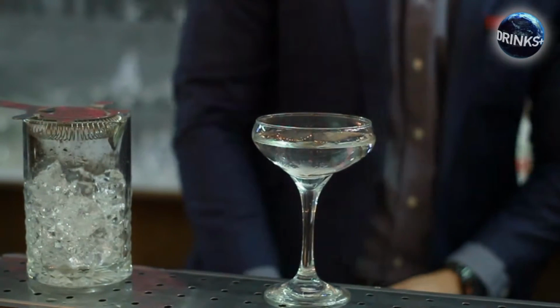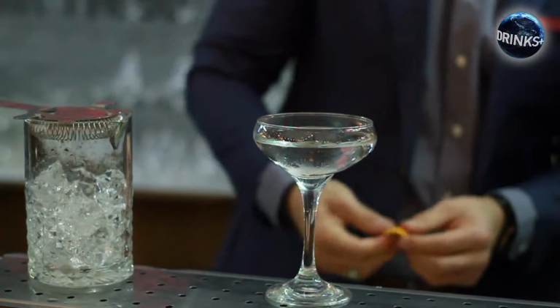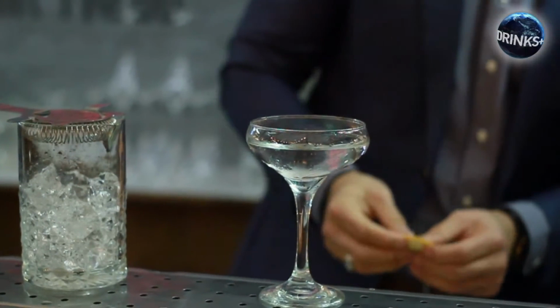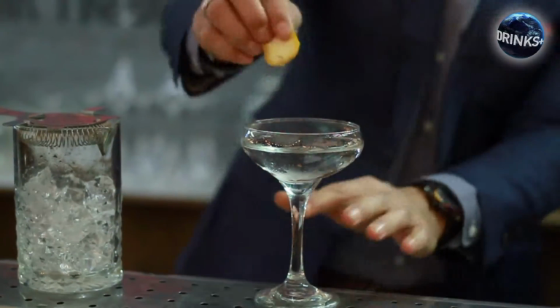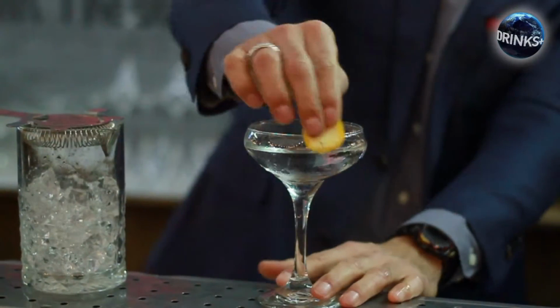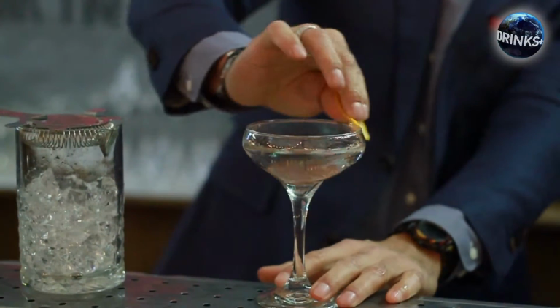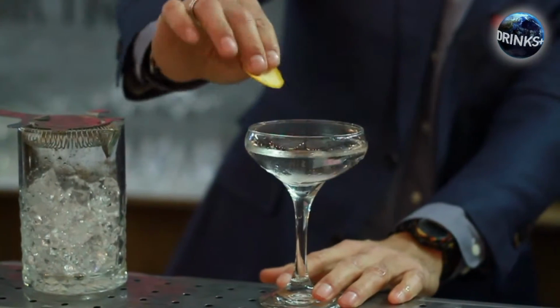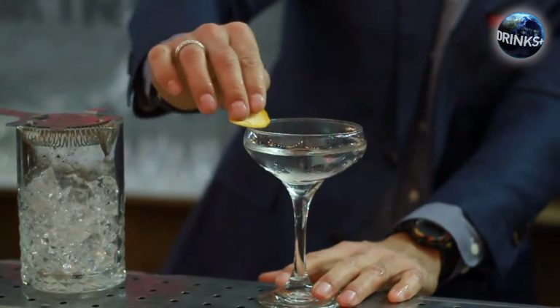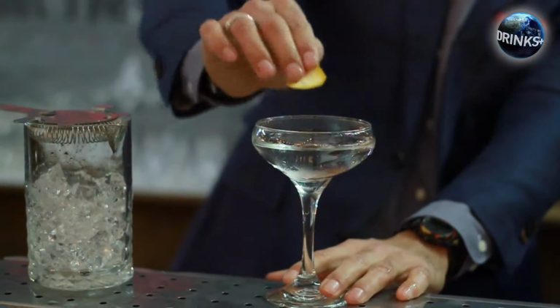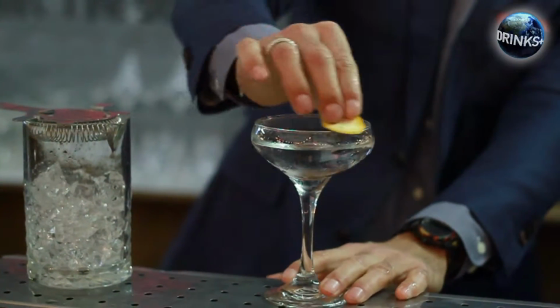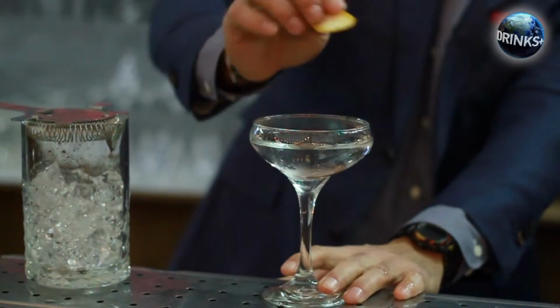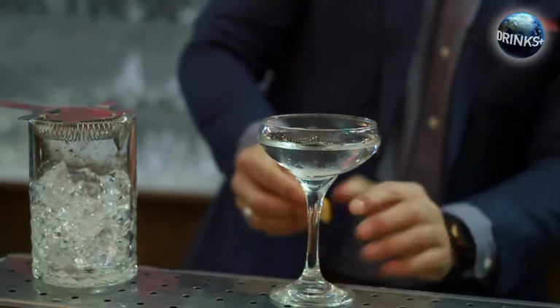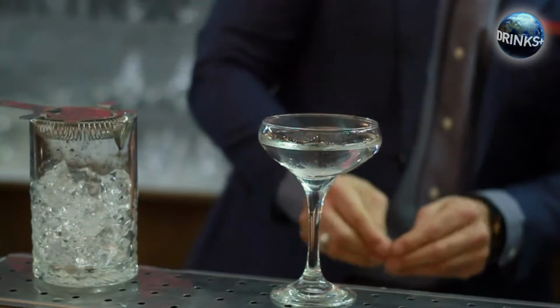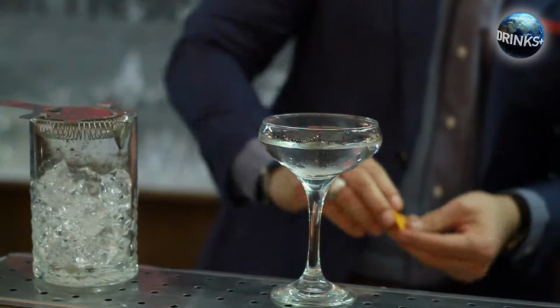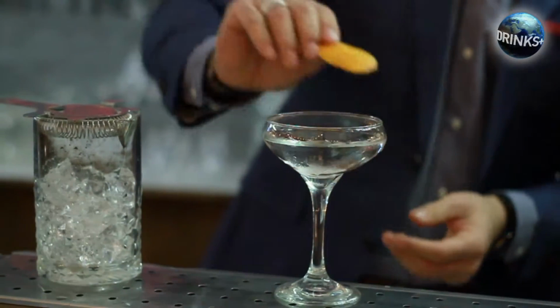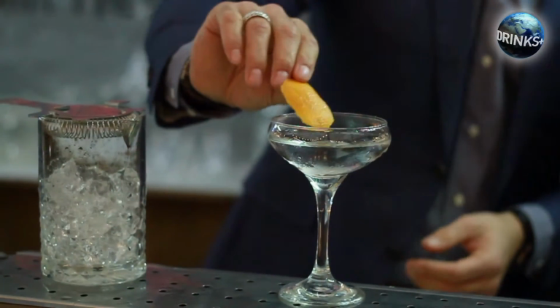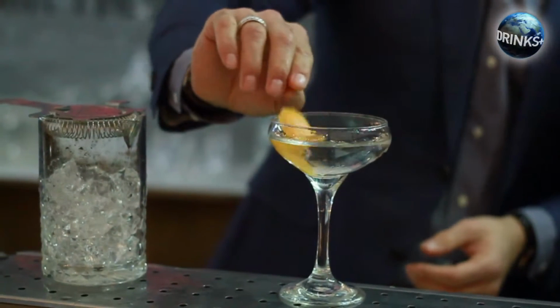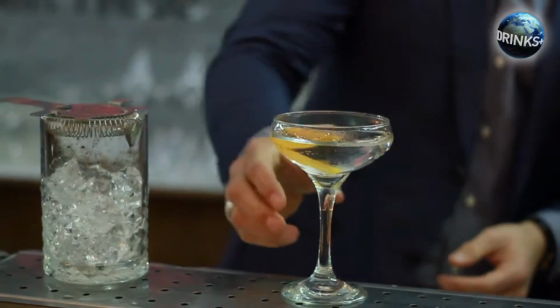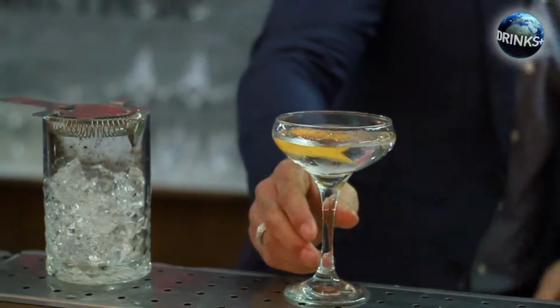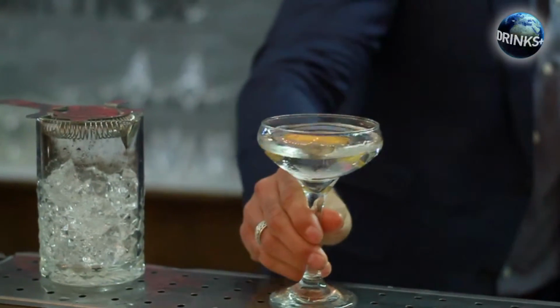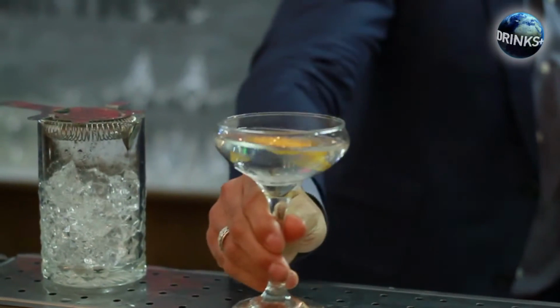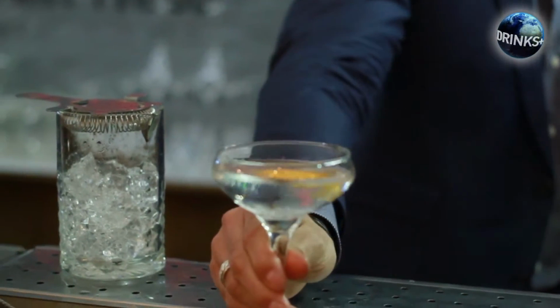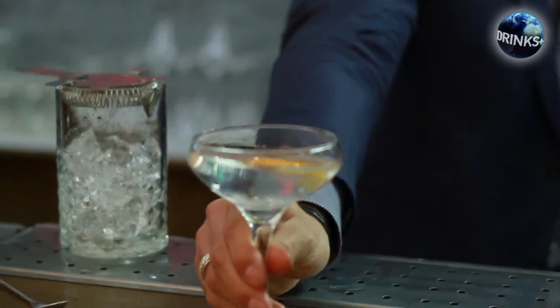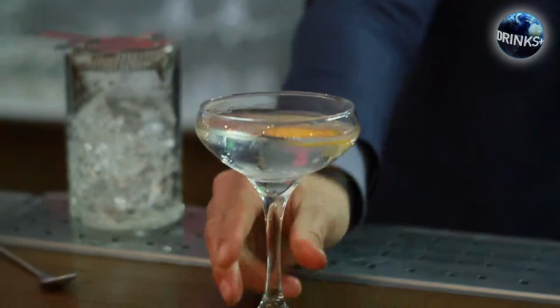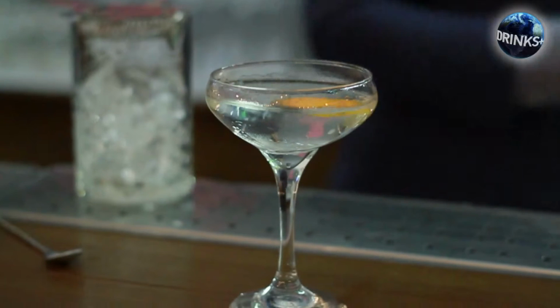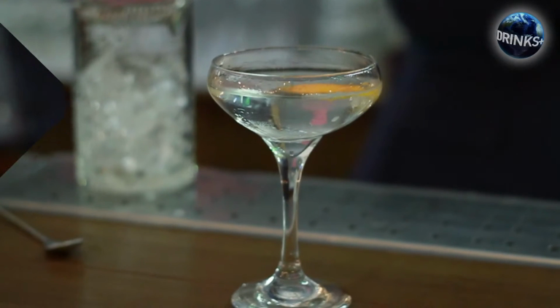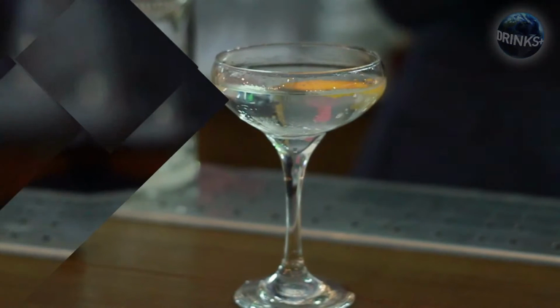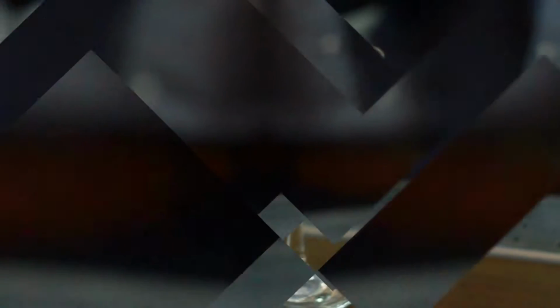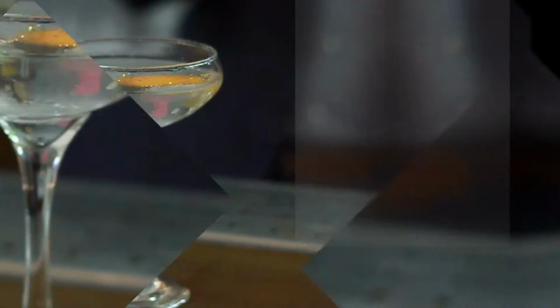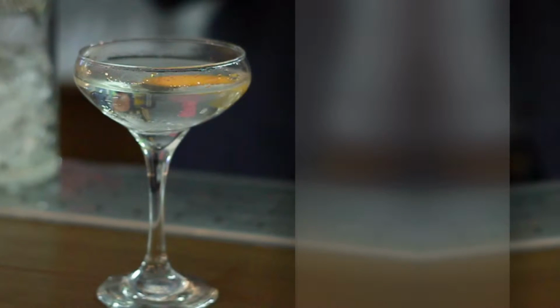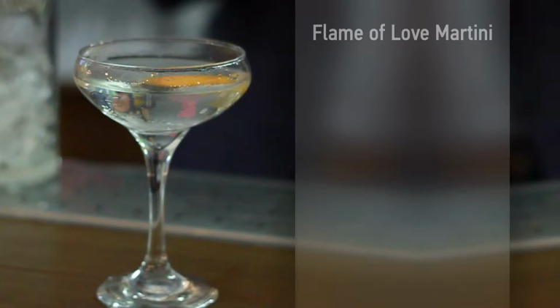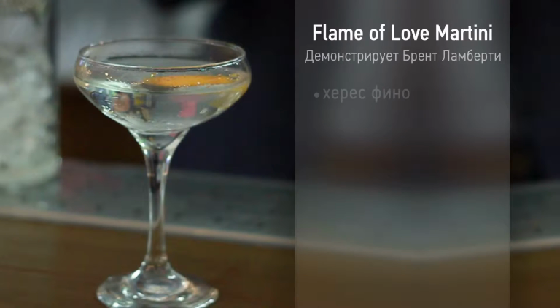He garnished it with one more orange peel. This is a very dry martini — this is the light, this is the heat. Thank you.